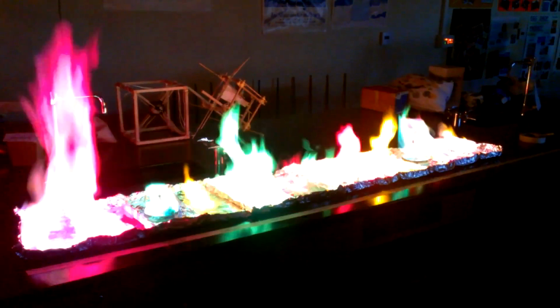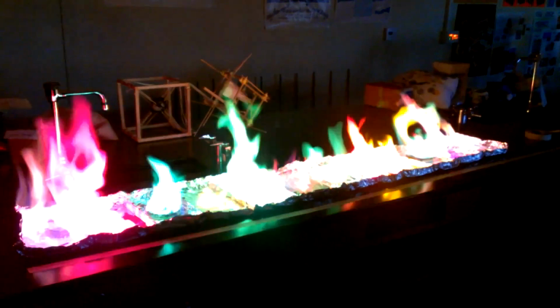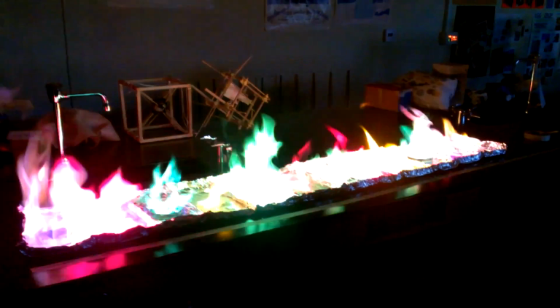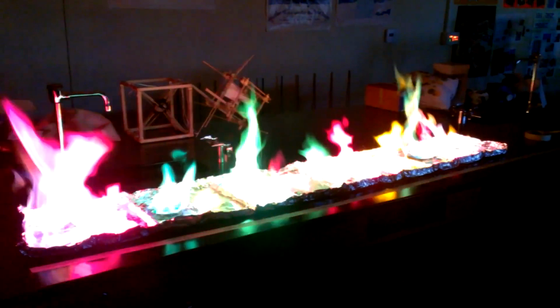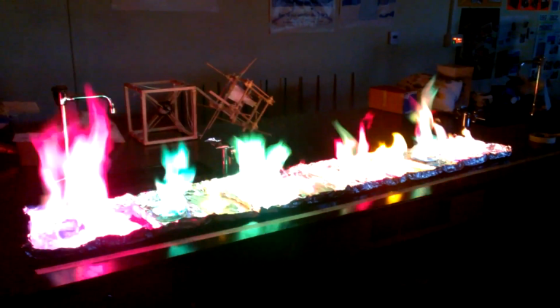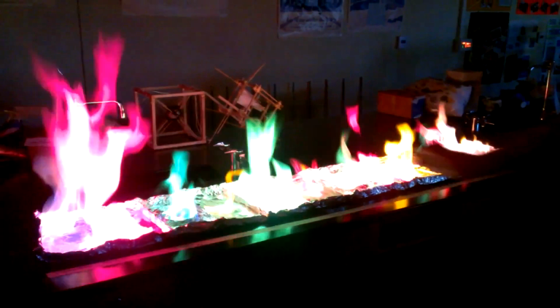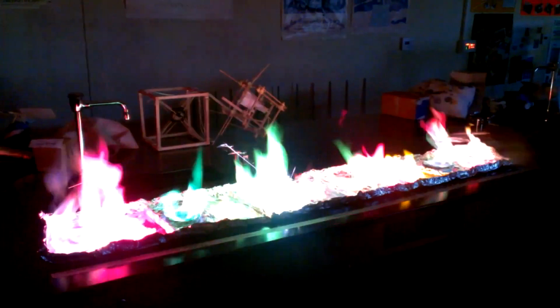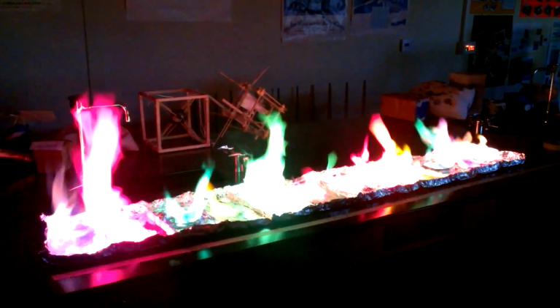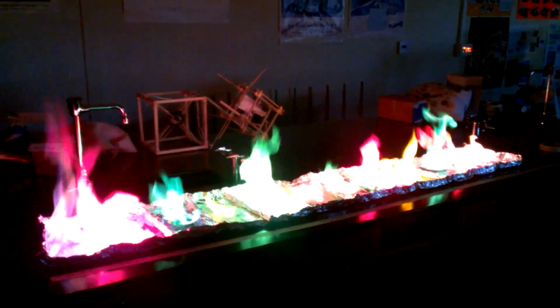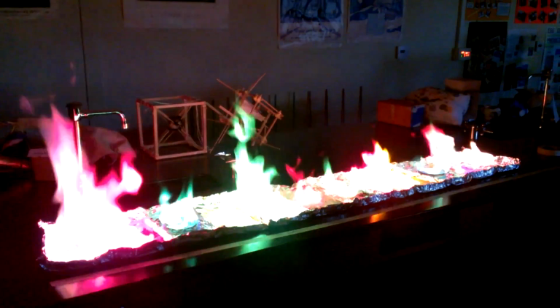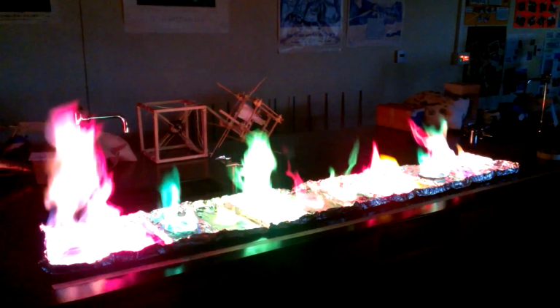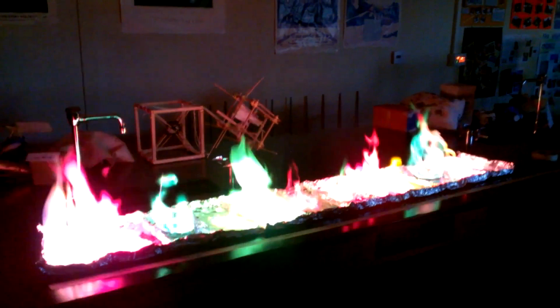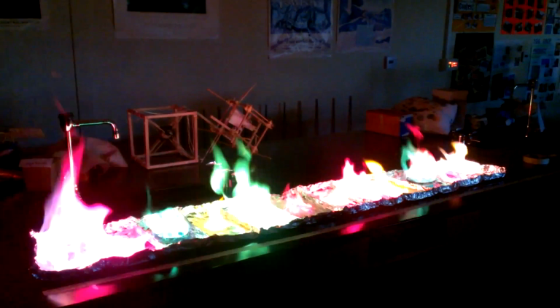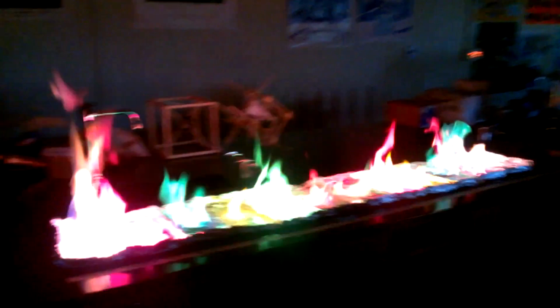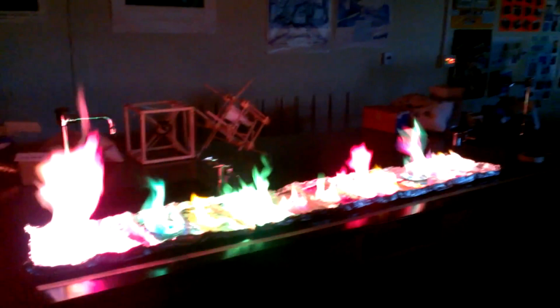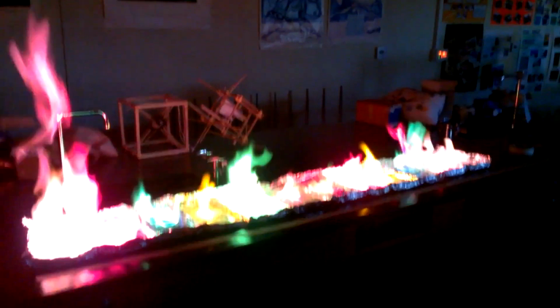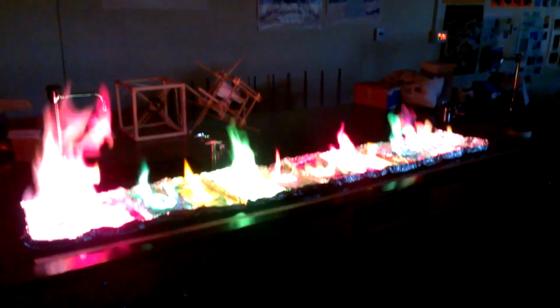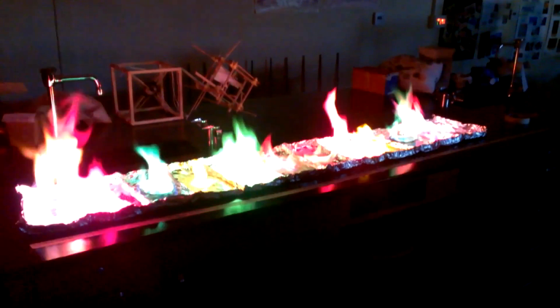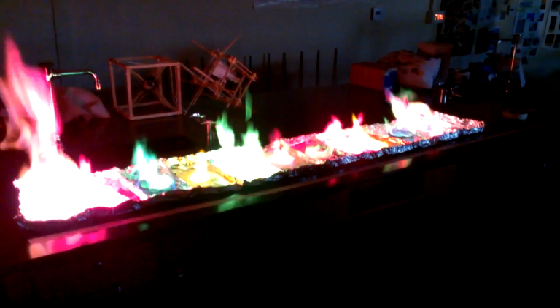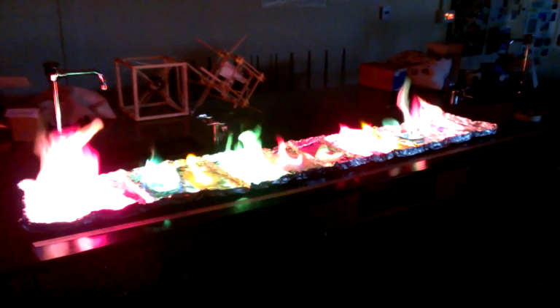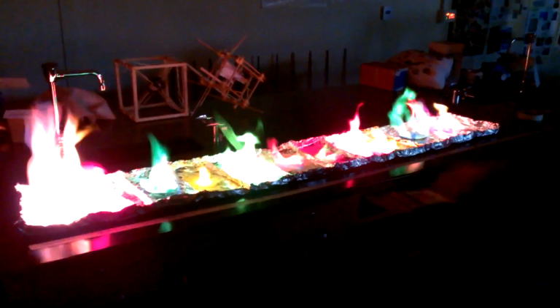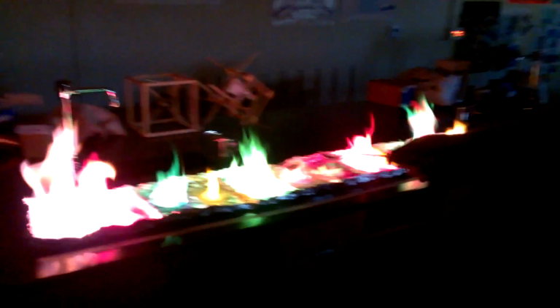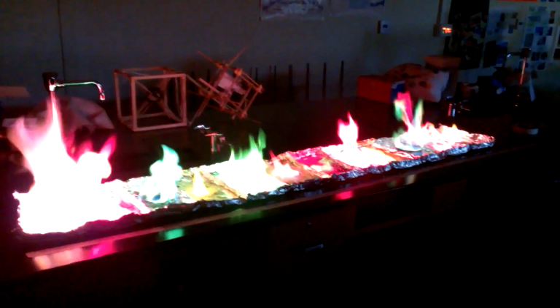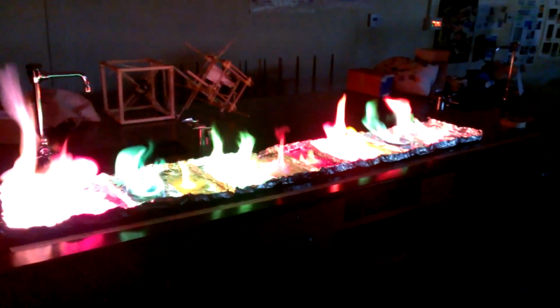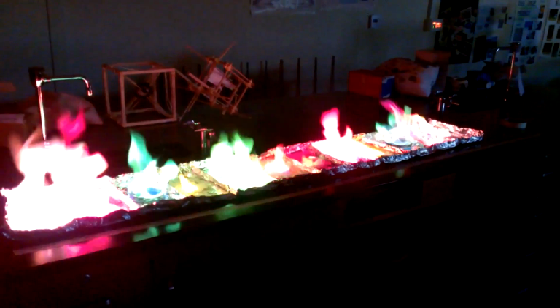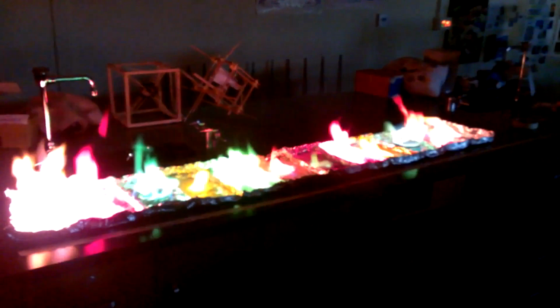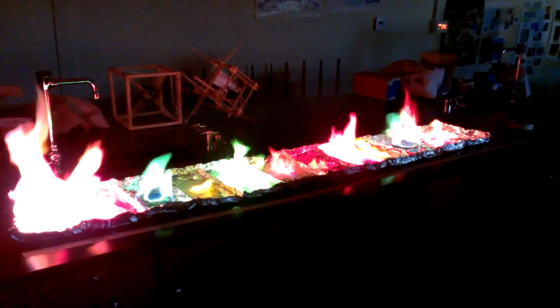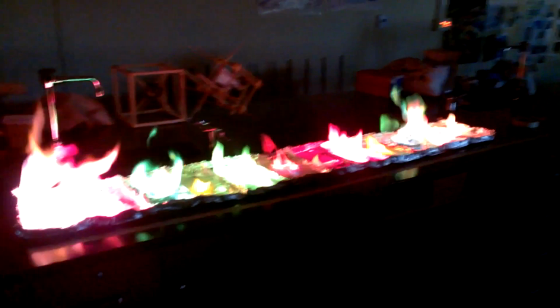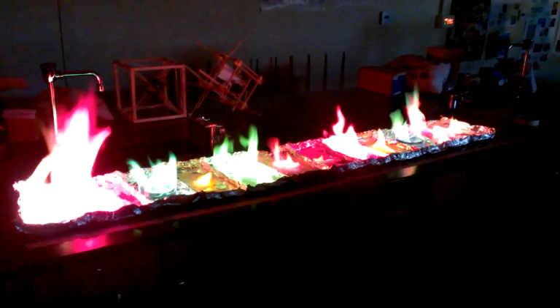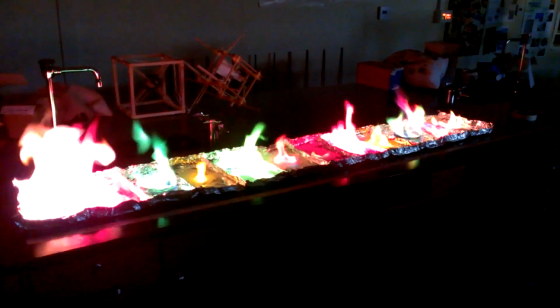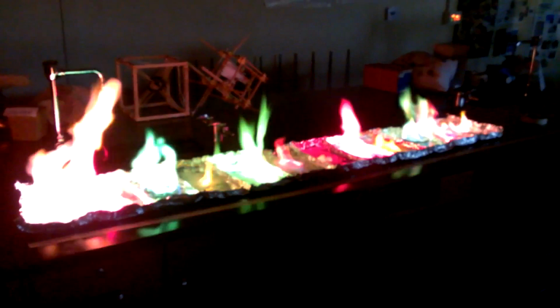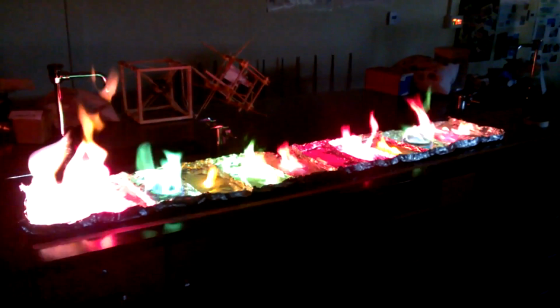Yeah, it's starting to die out. Okay, I think it's lovely. We did get a little red and purple mixing — well, not really much — but so far the purples are pretty uncontaminated on the end.